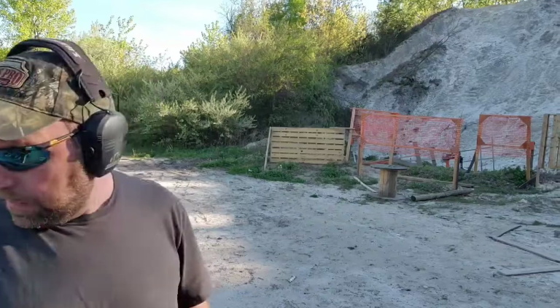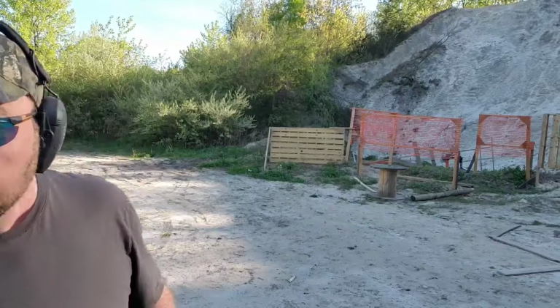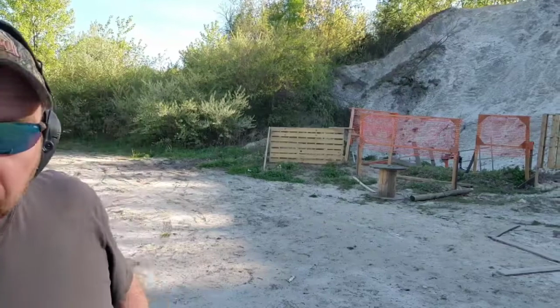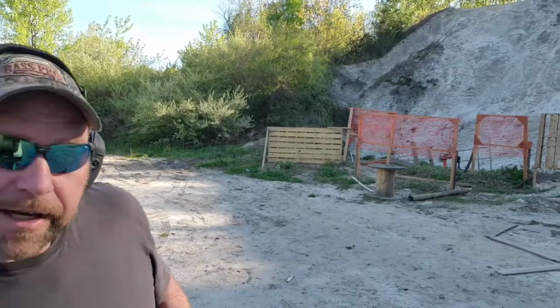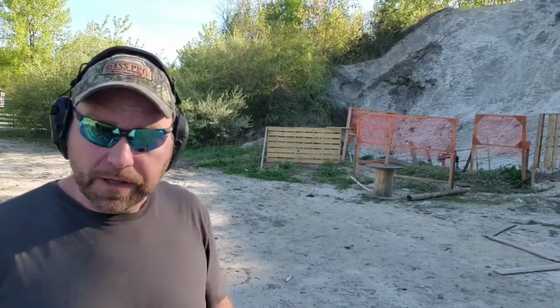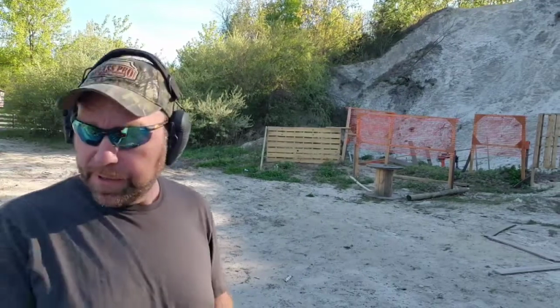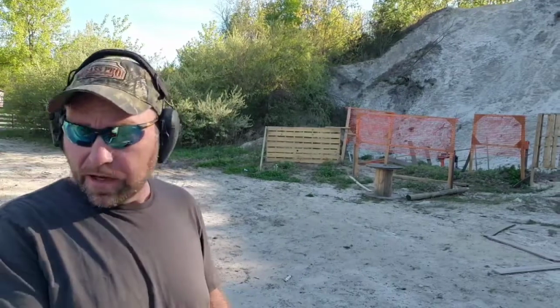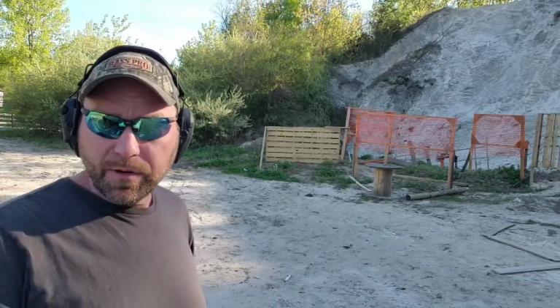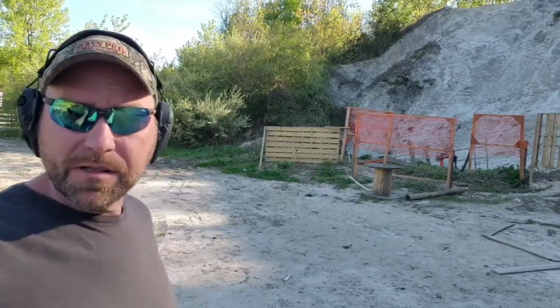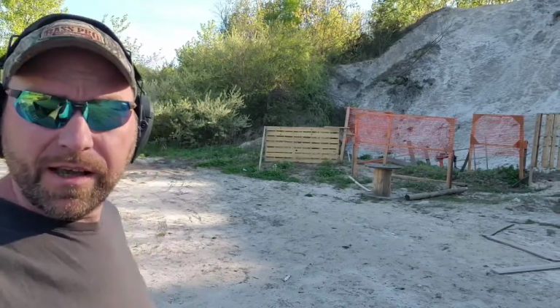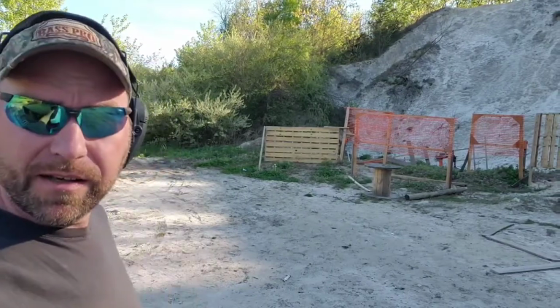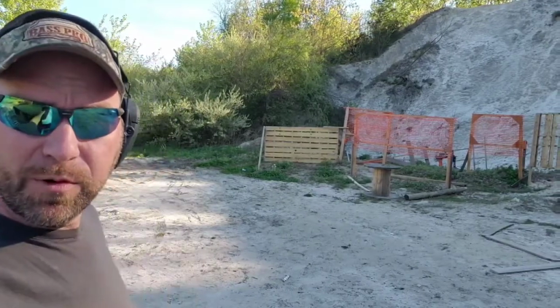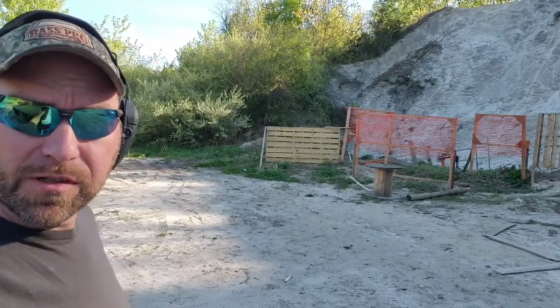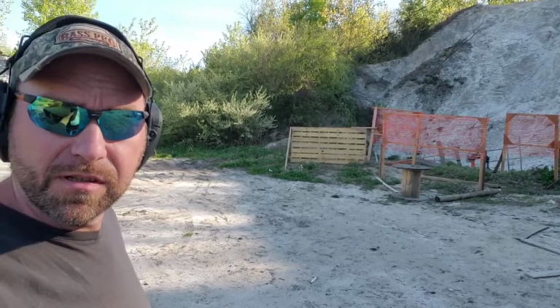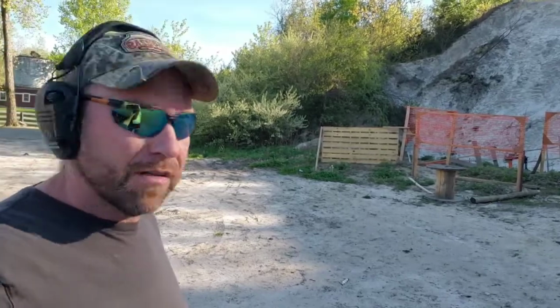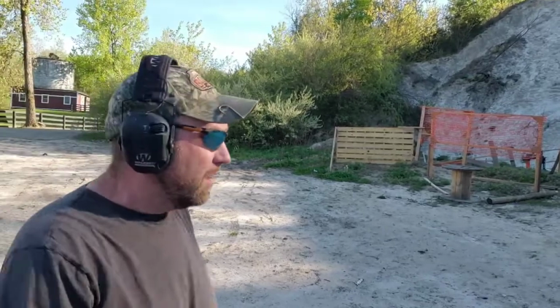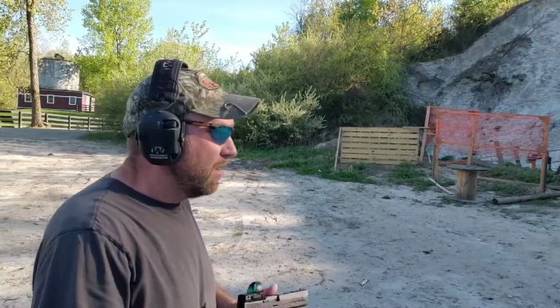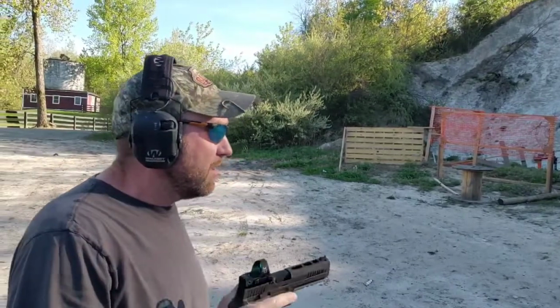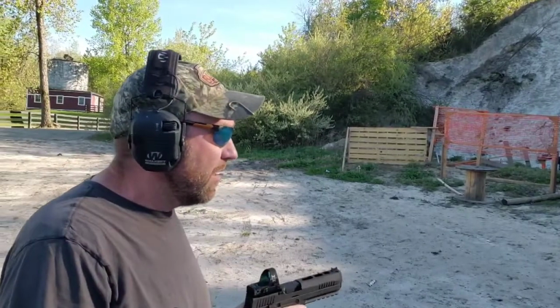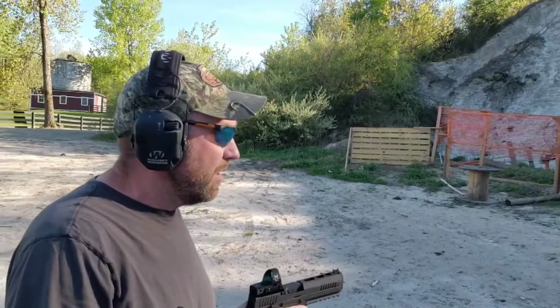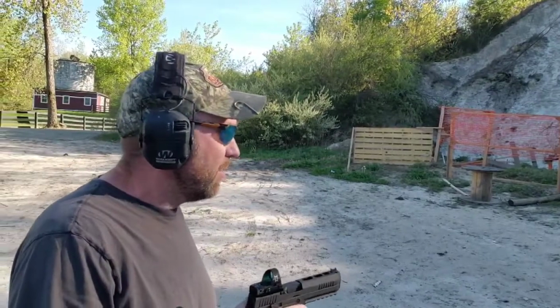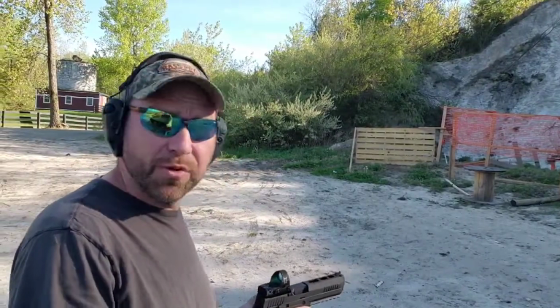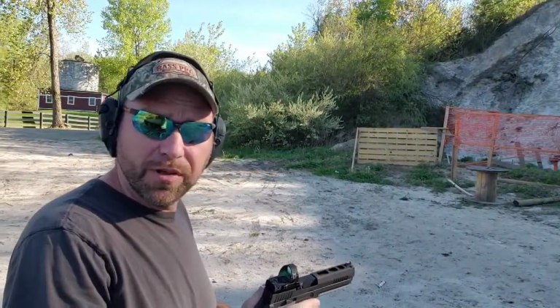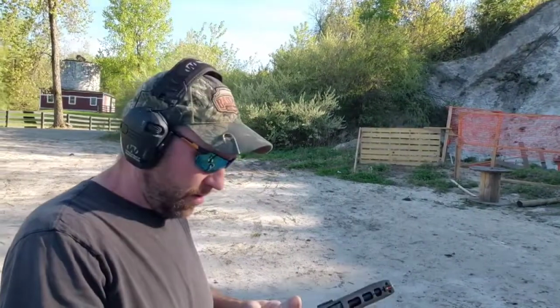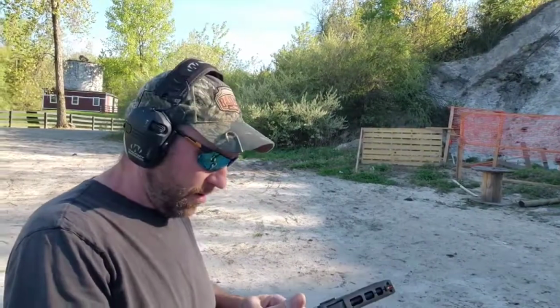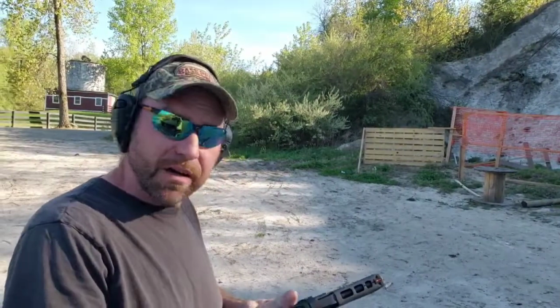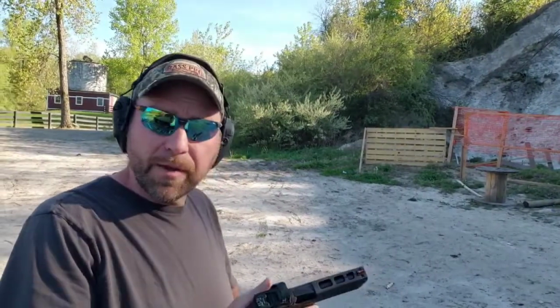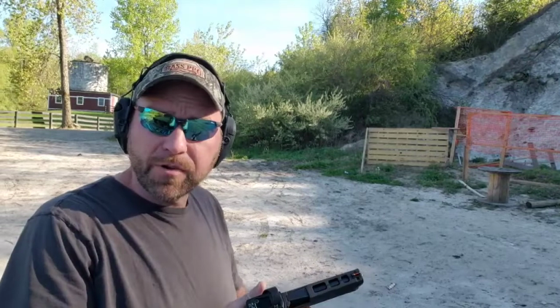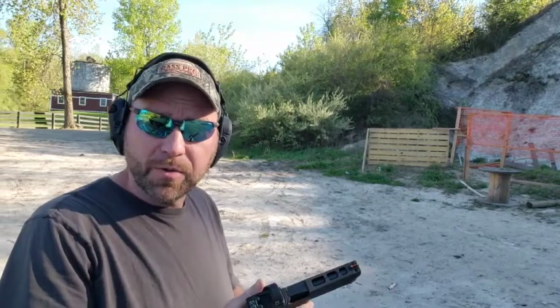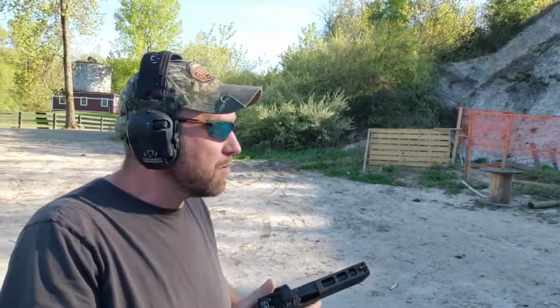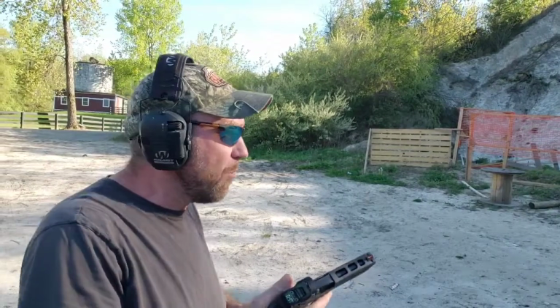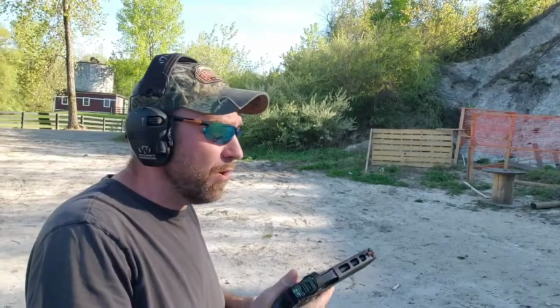All right, so we're out here at the range. We're going to compare the Gallon bullets and Blue Bullets, see how they shoot. Maybe I'll try to do a little slow-mo as well.